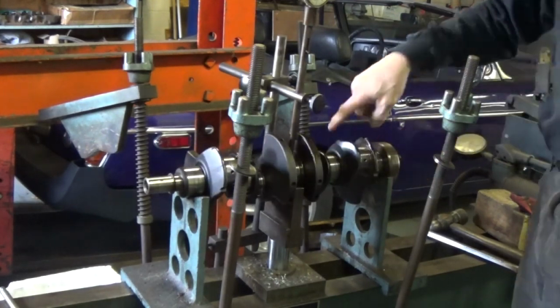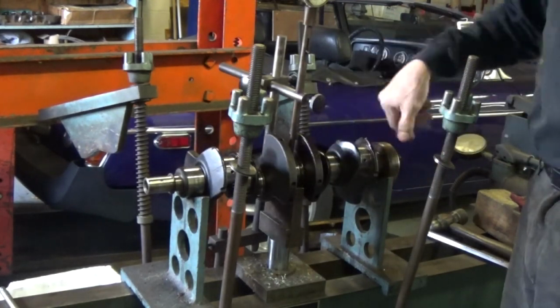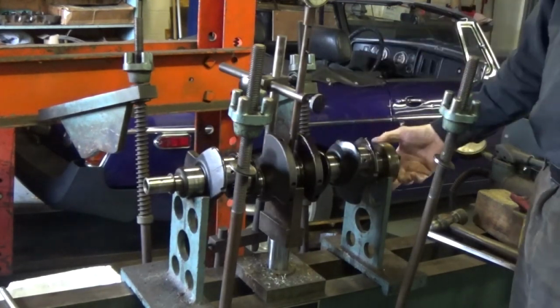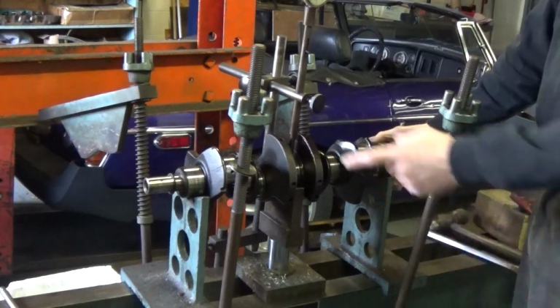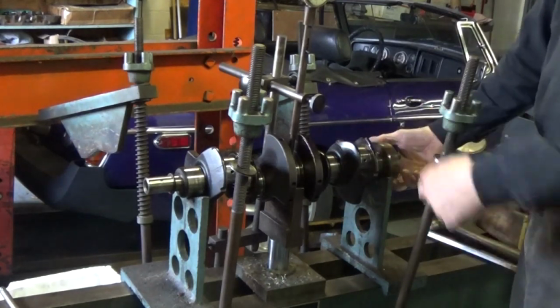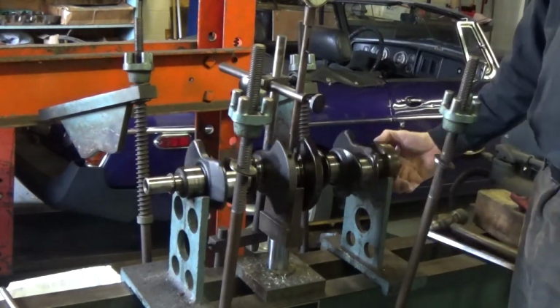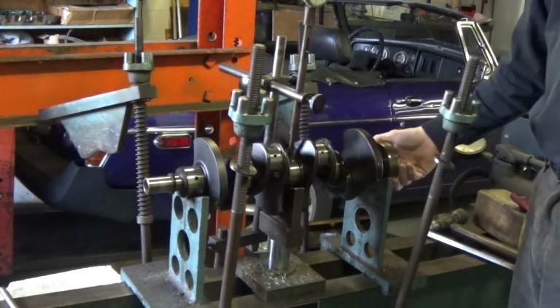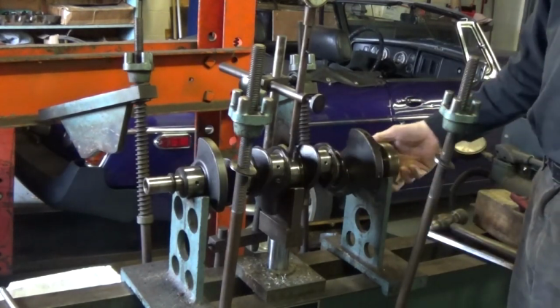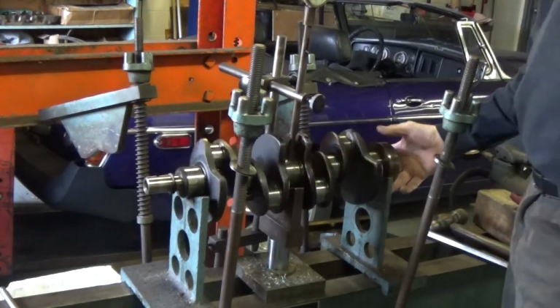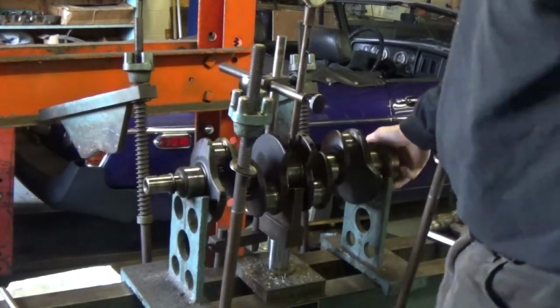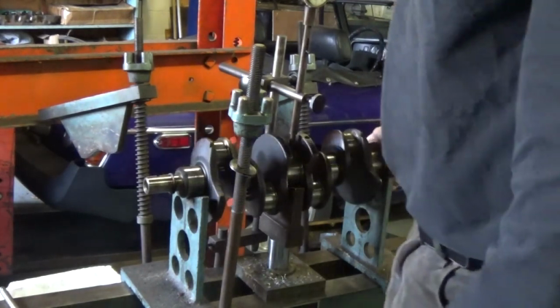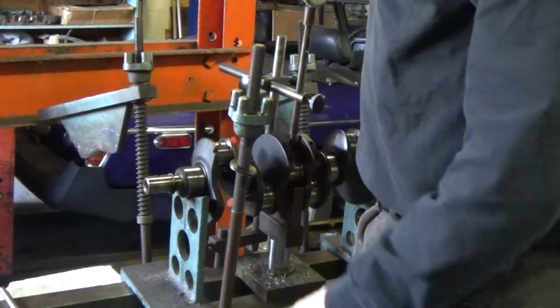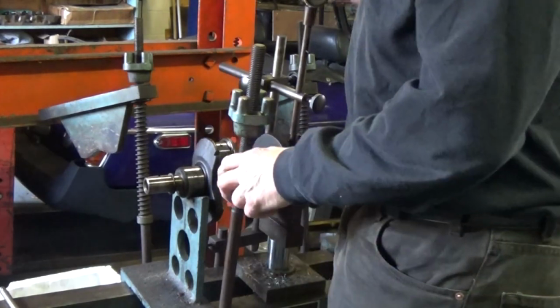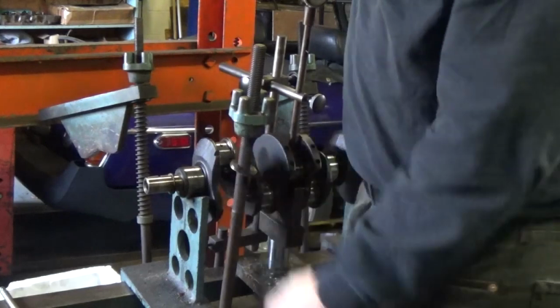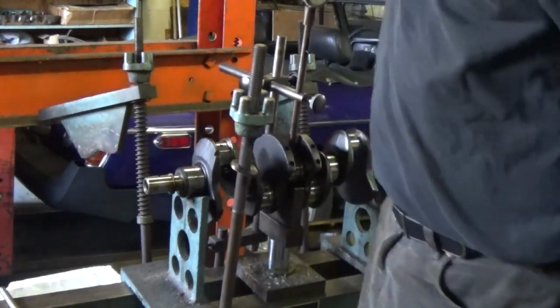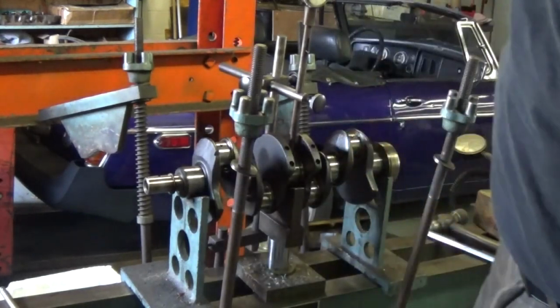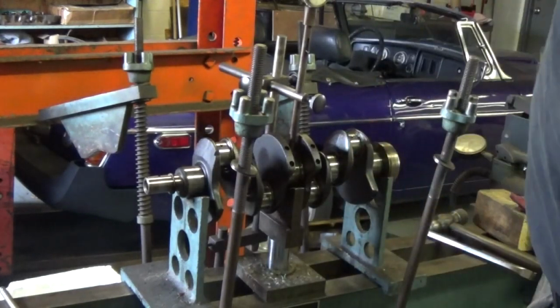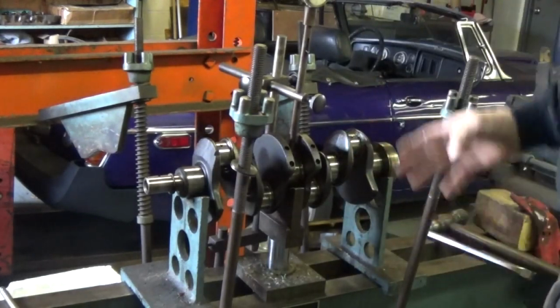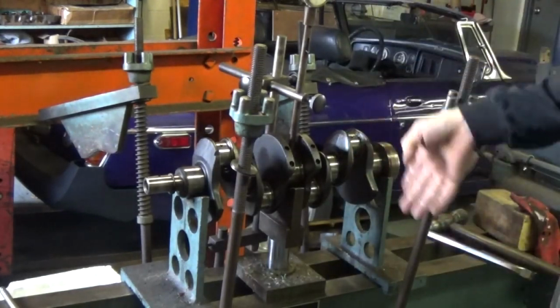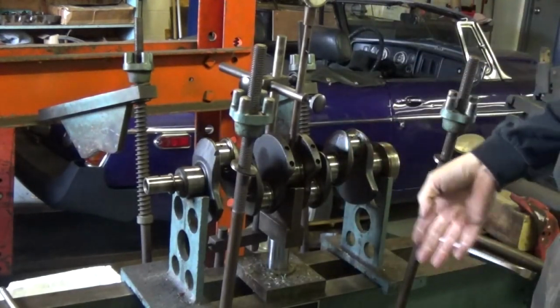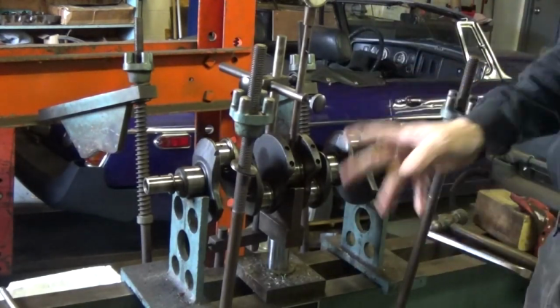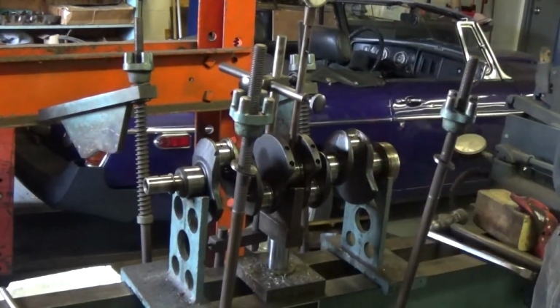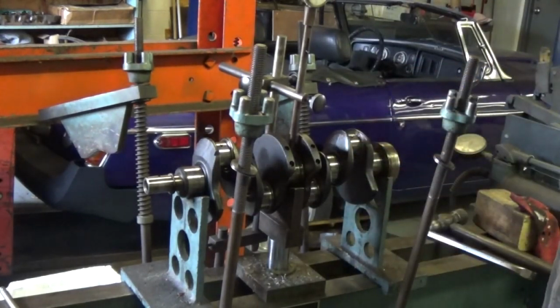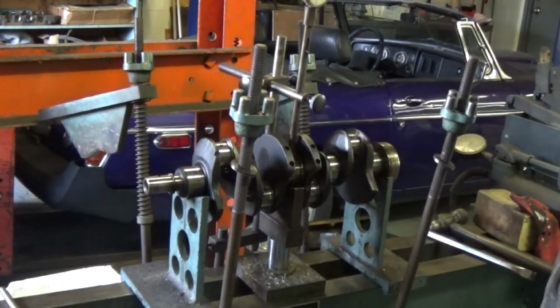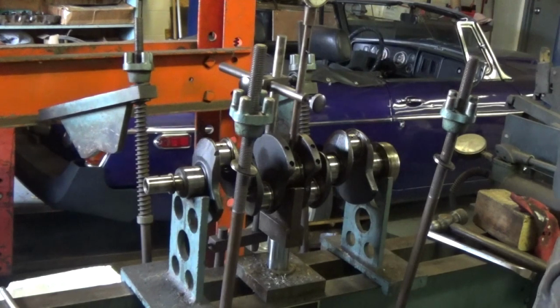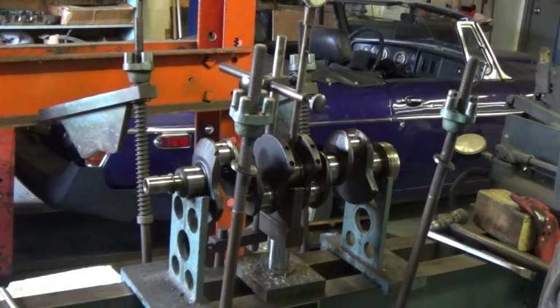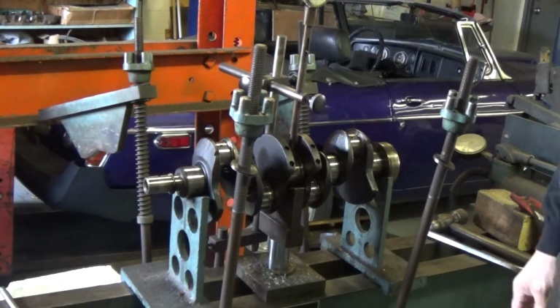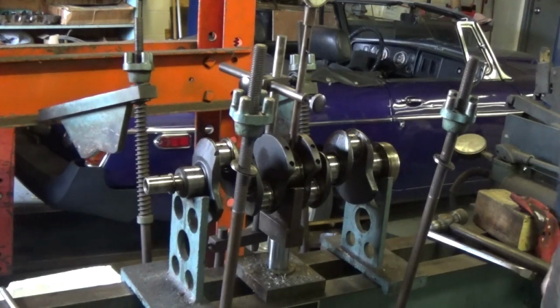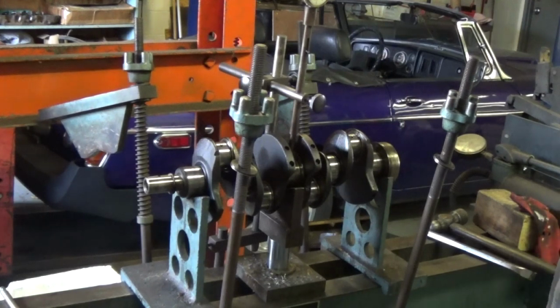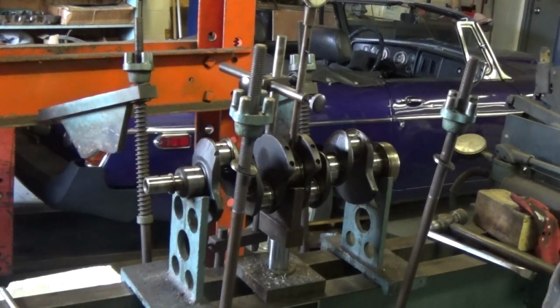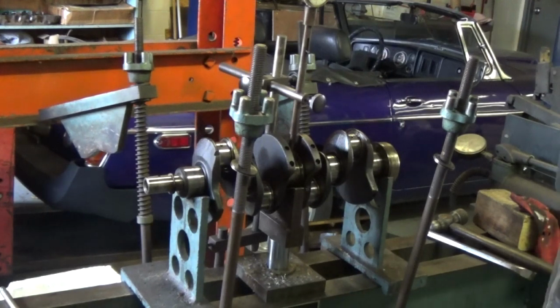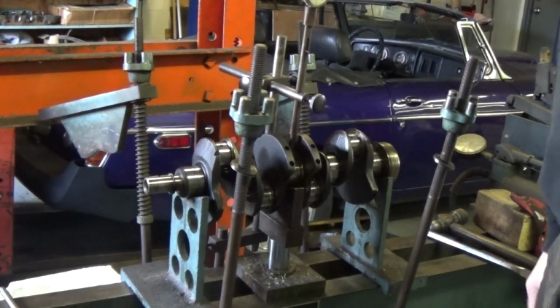Of course, I check on all three journals, but generally it's bent most in the middle. This crank — even though we're not using it — could be saved by getting it straight. It would grind at 10 under, but obviously we'd want to magnaflux this crank before doing anything.